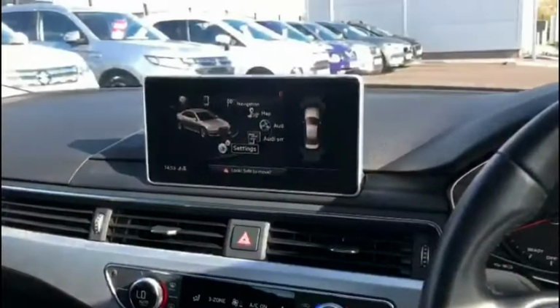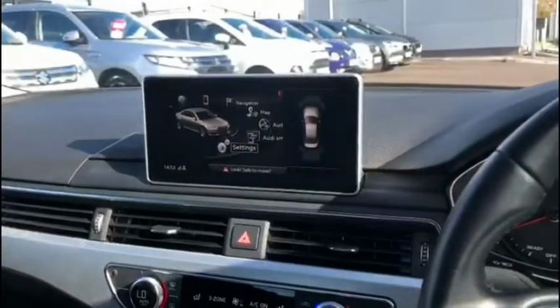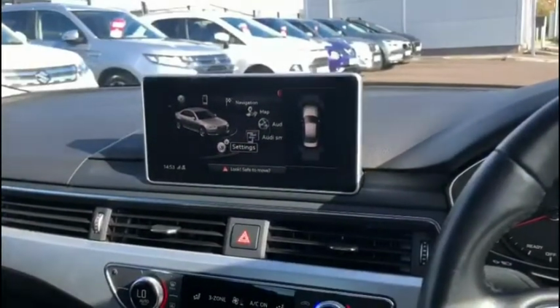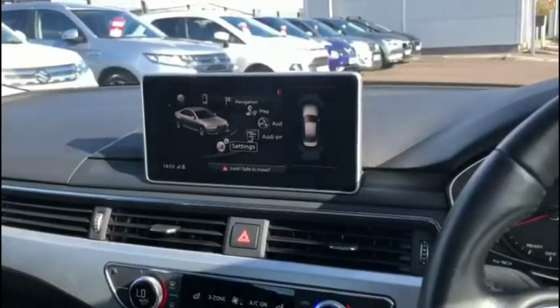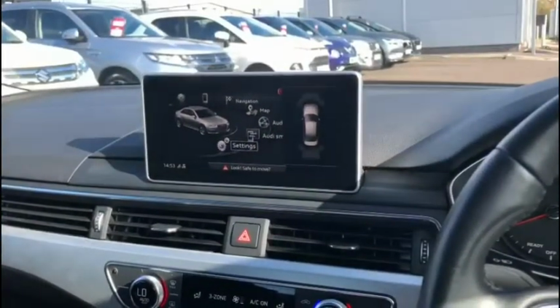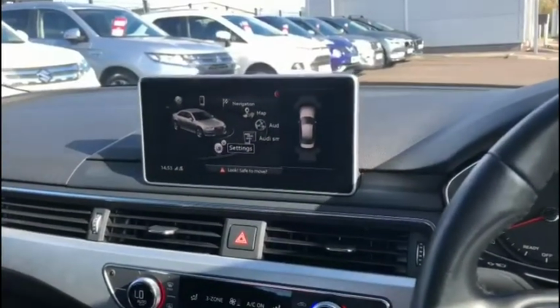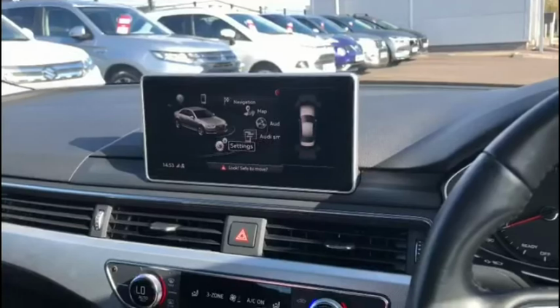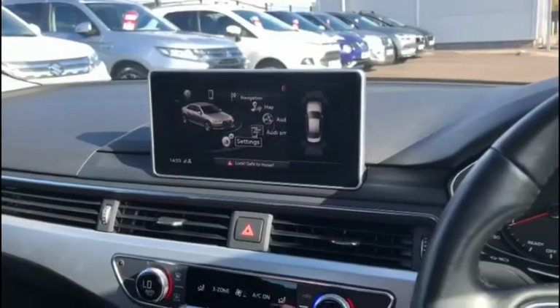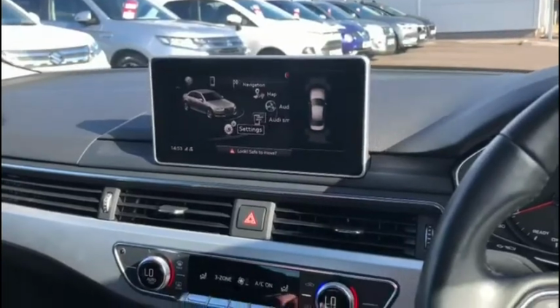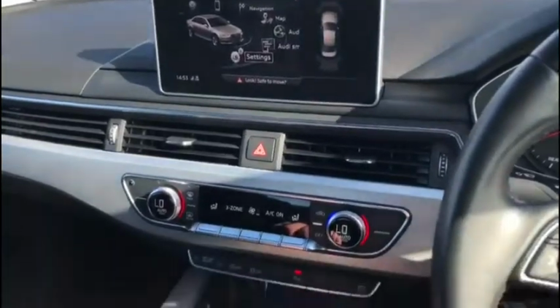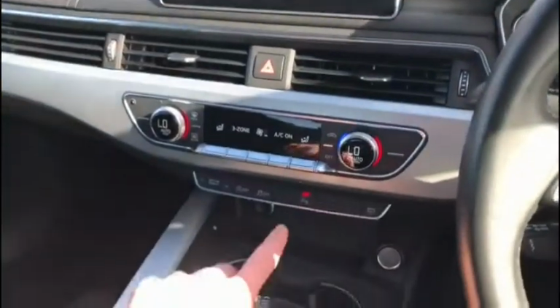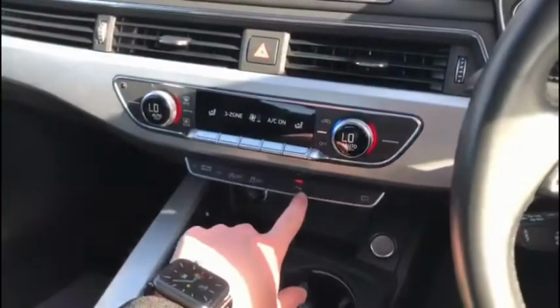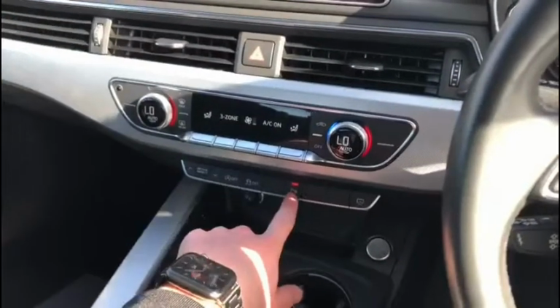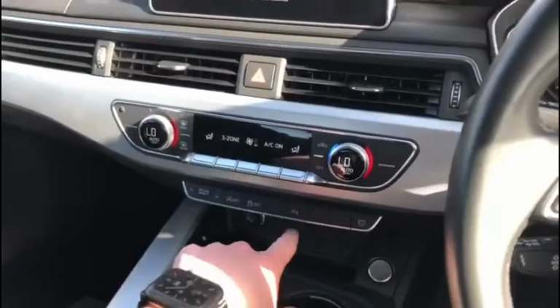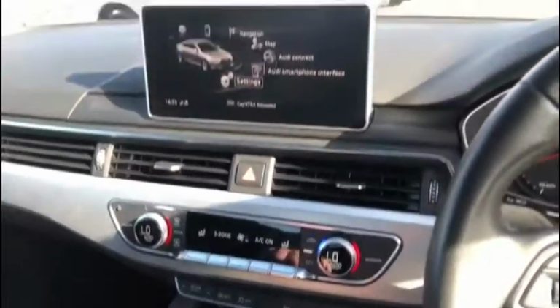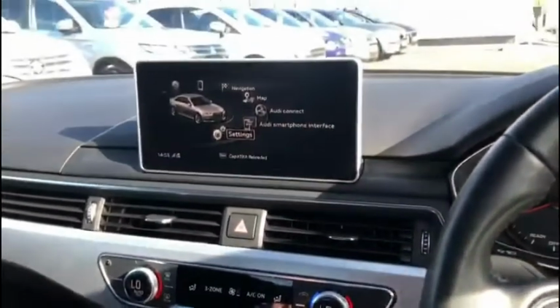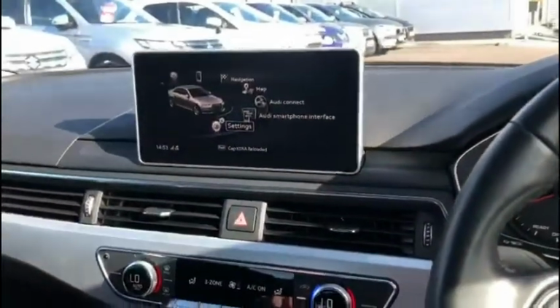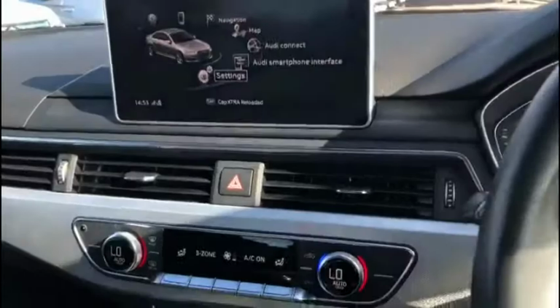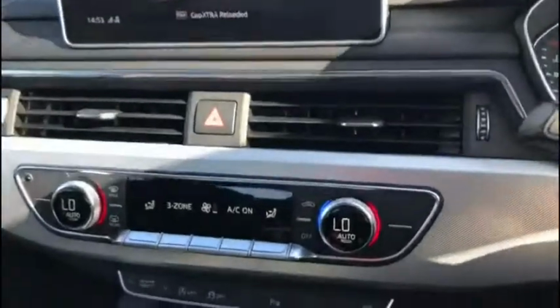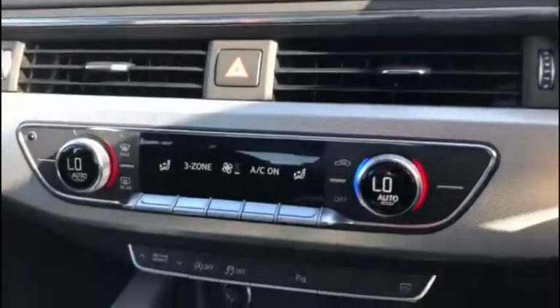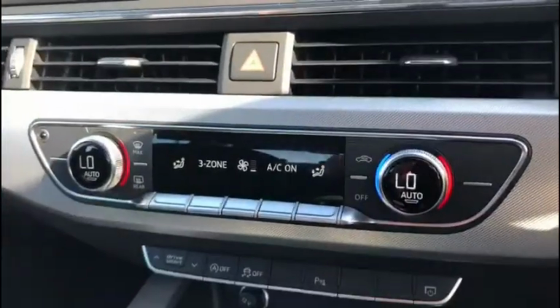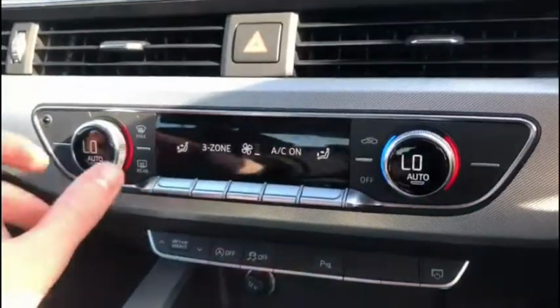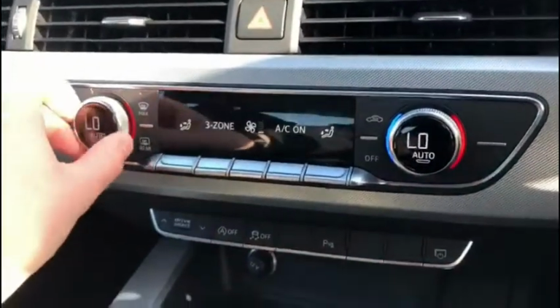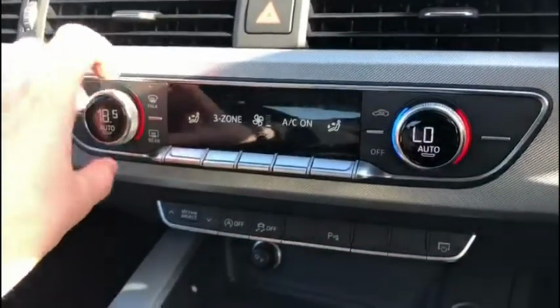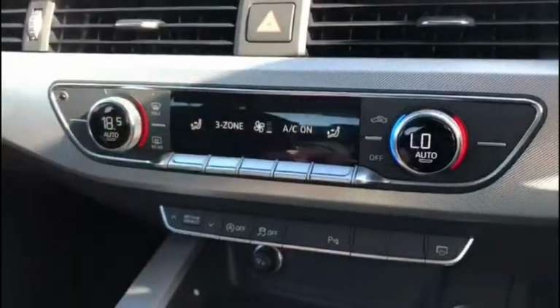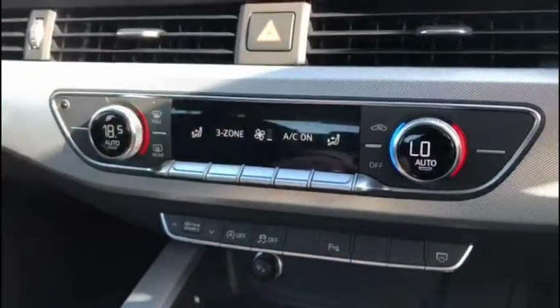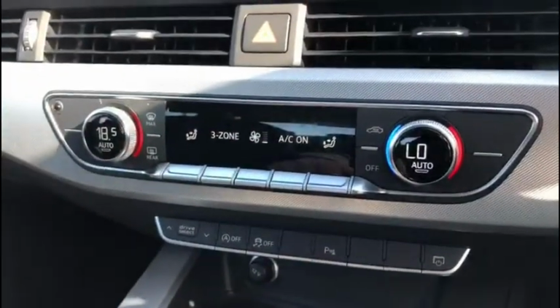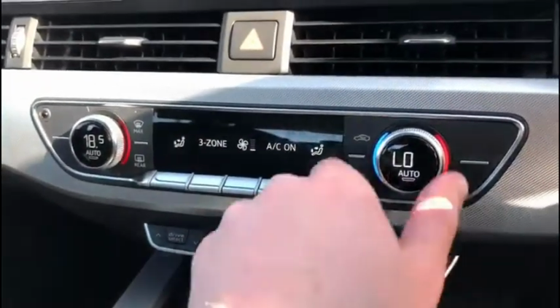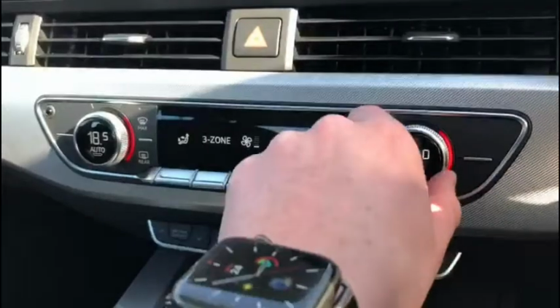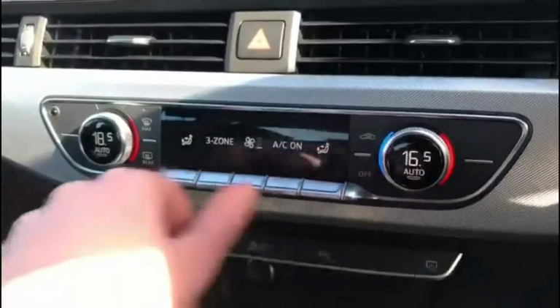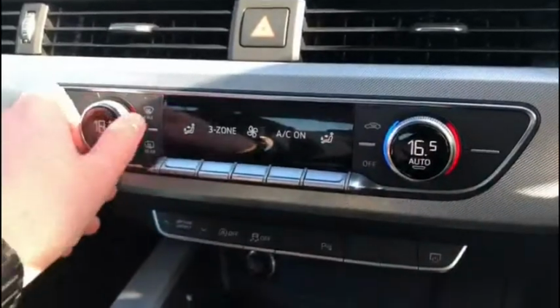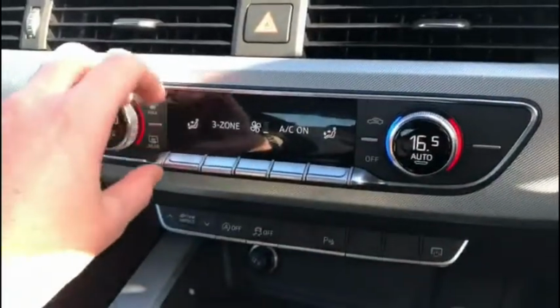And putting the vehicle in reverse, you can see our front and rear parking sensors come to life. You'll find the vehicle actually comes with tri-zone climate control, so the driver, front passenger and rear passengers can all have separate temperature settings if you wish.